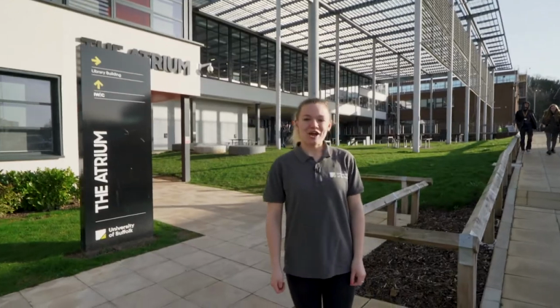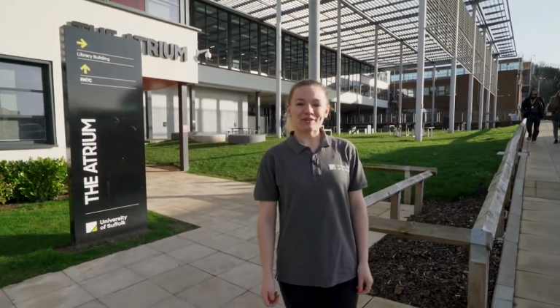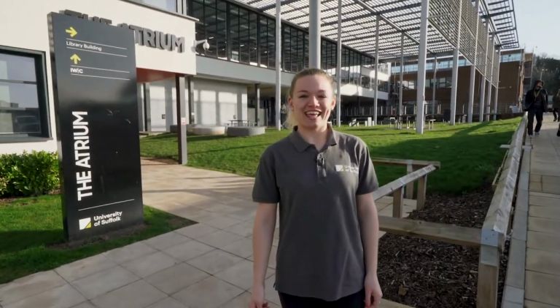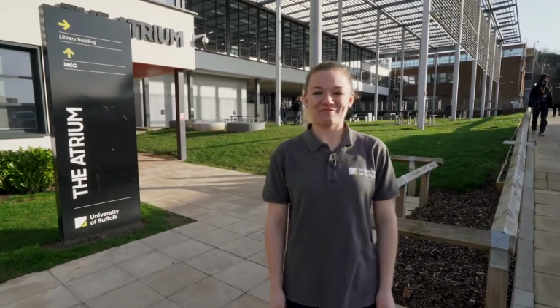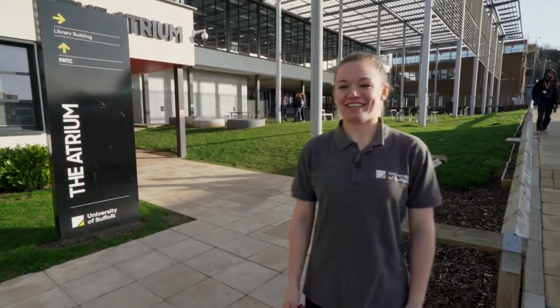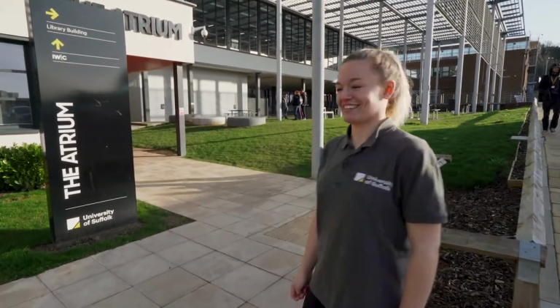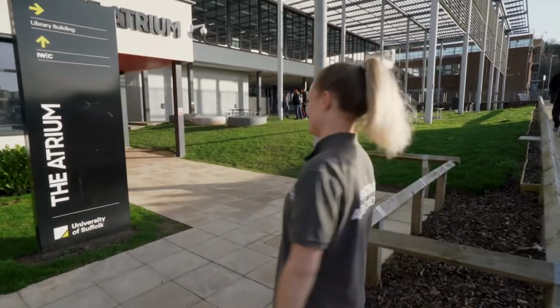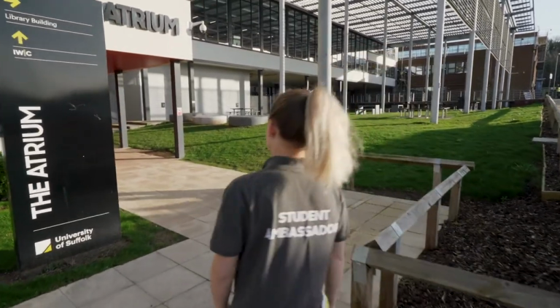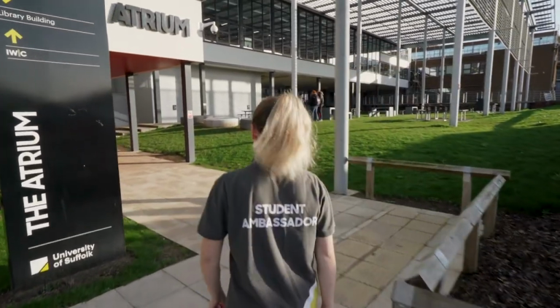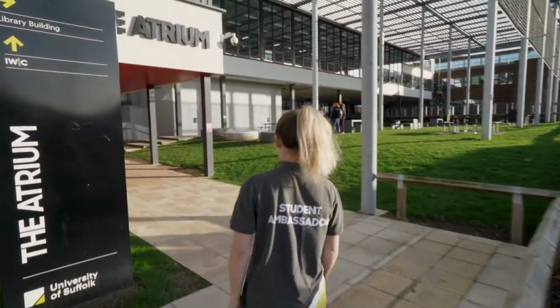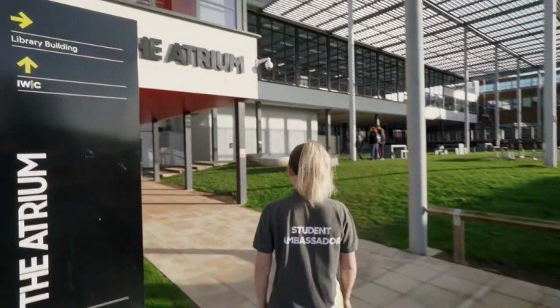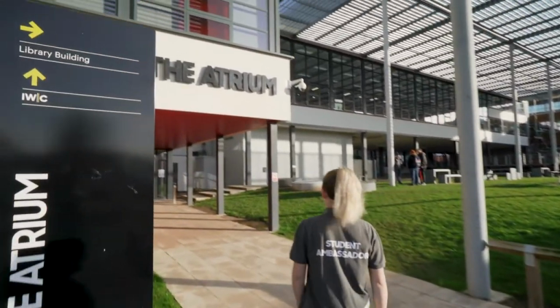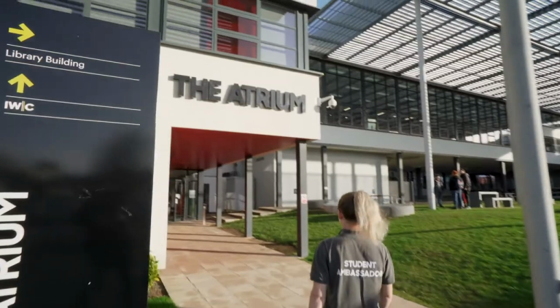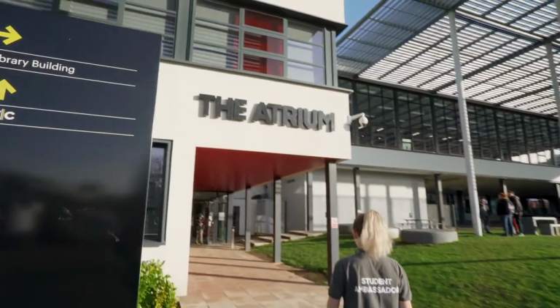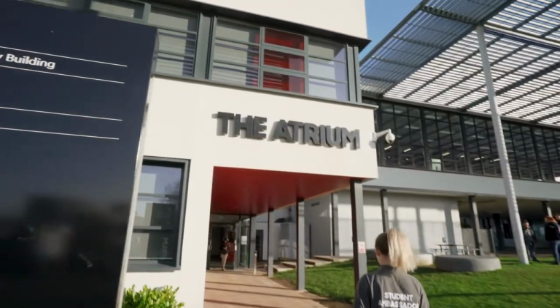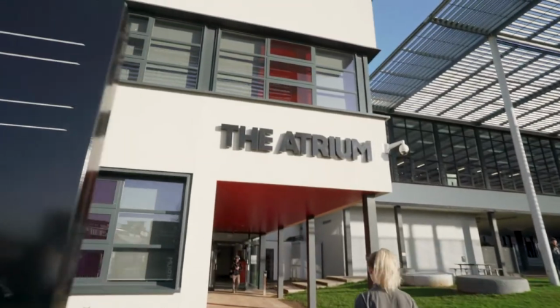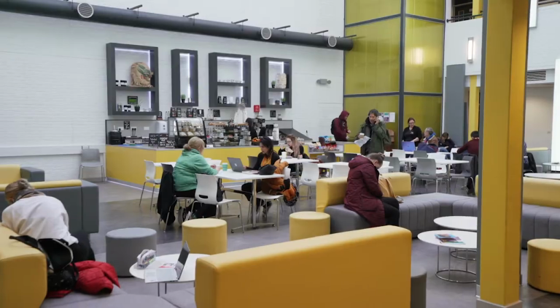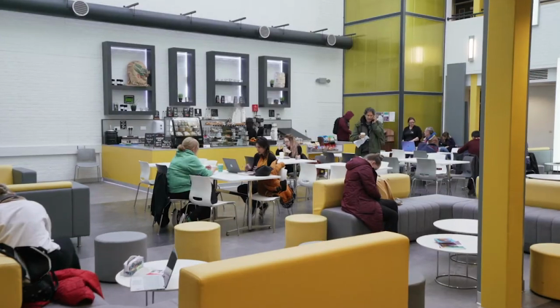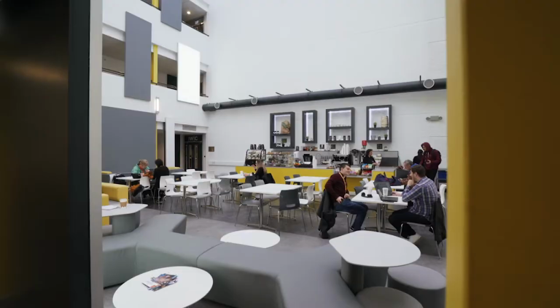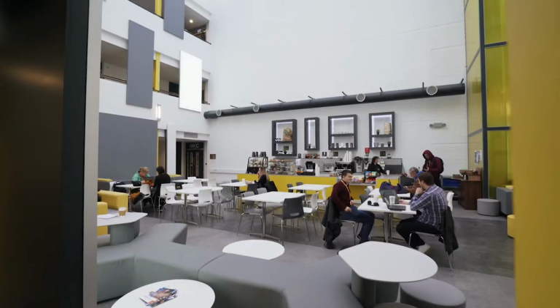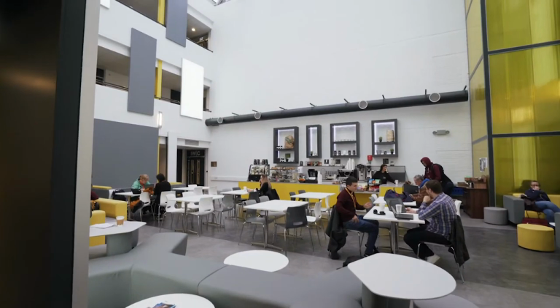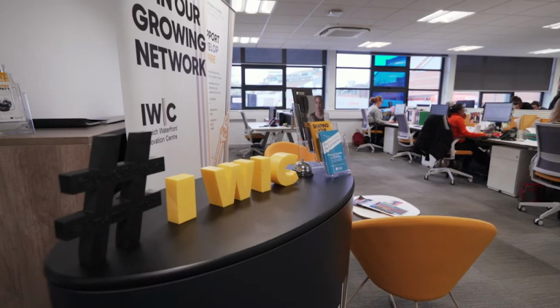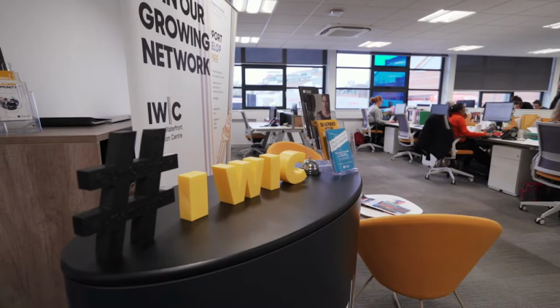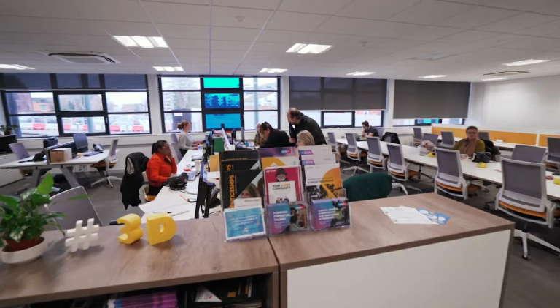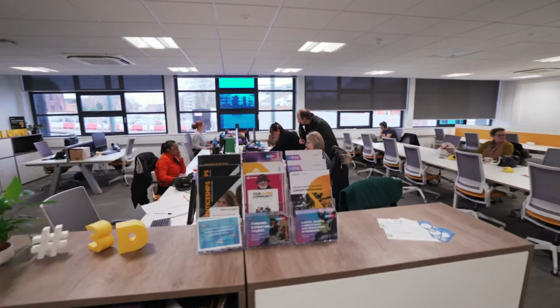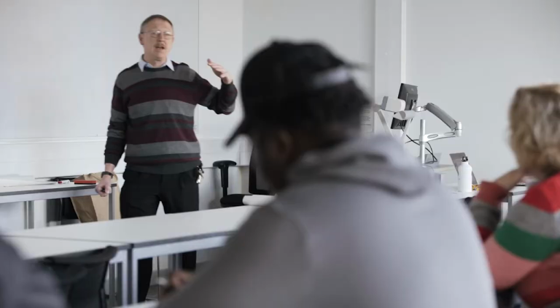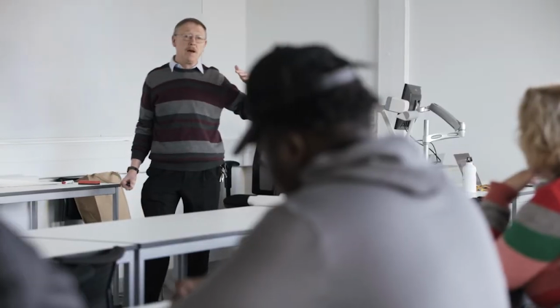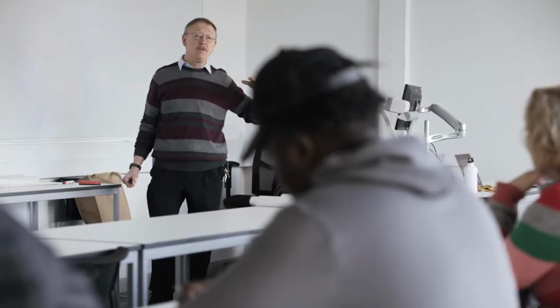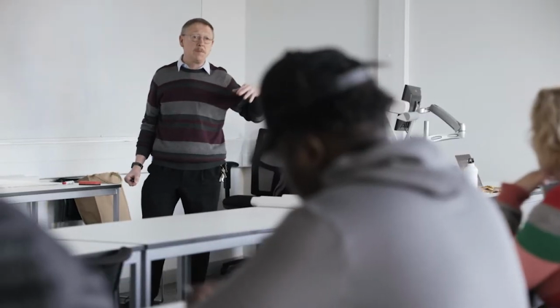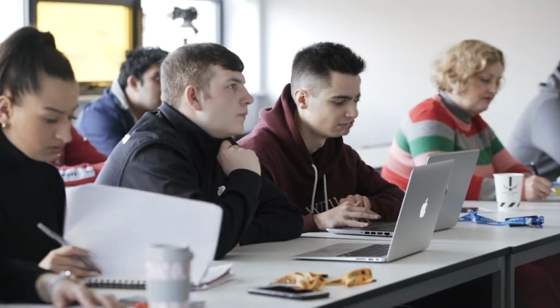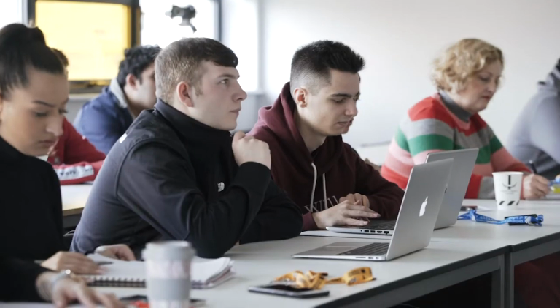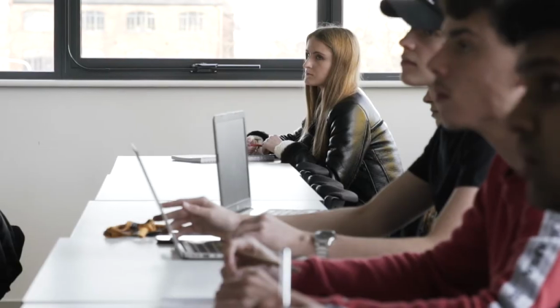Welcome to the Atrium building, home to the Suffolk Business School and Ipswich Waterfront Innovation Centre. This is also a main teaching building for our STEM subjects.